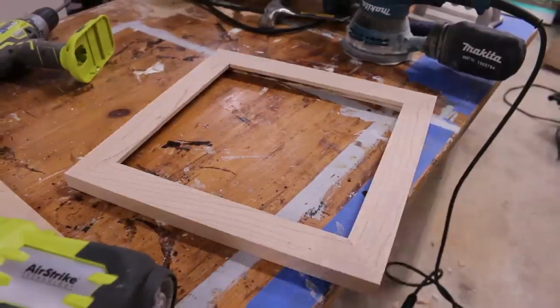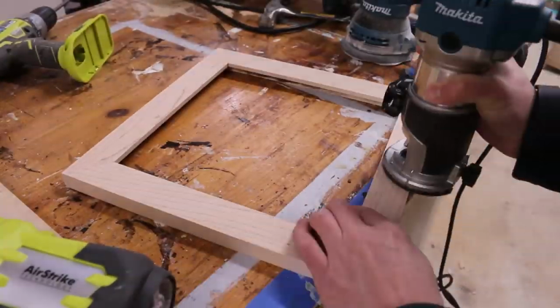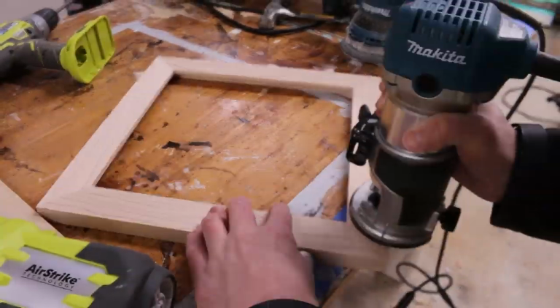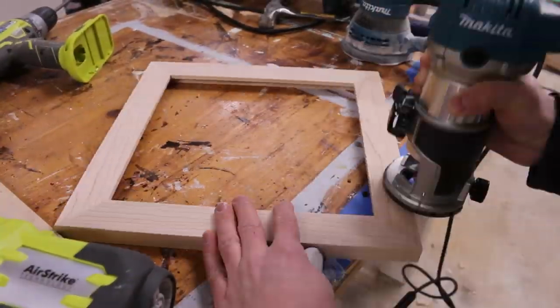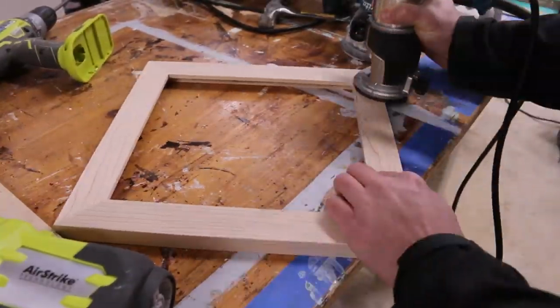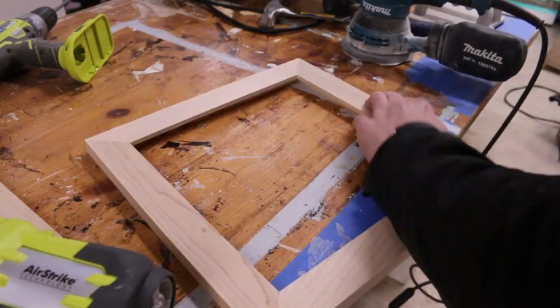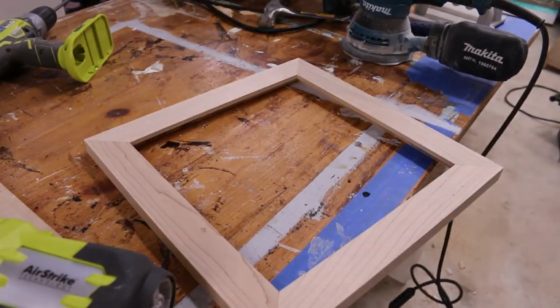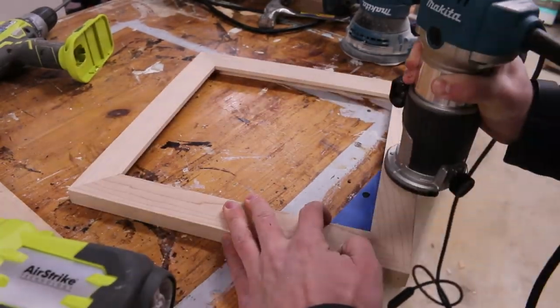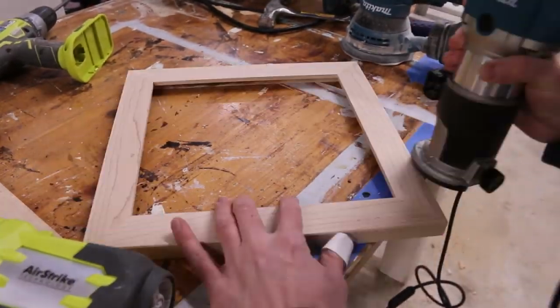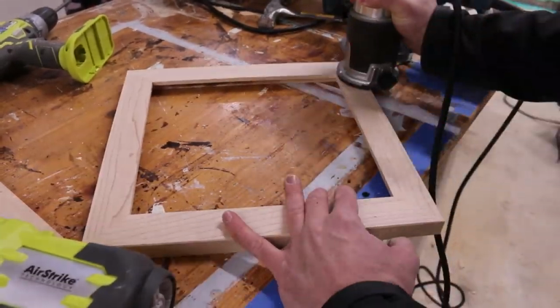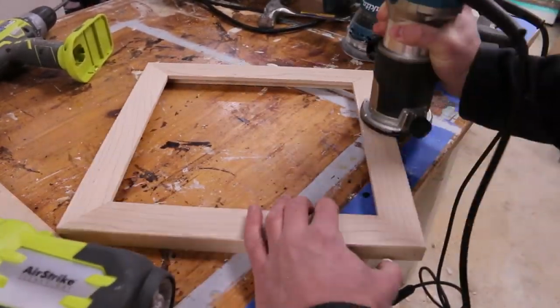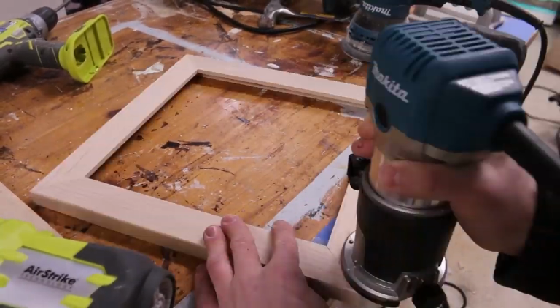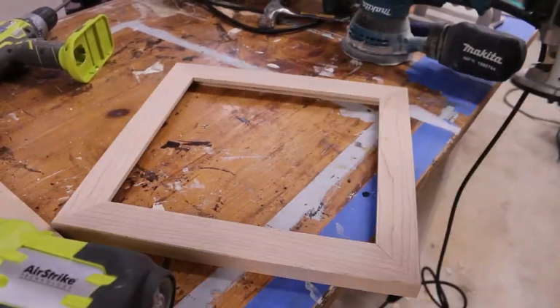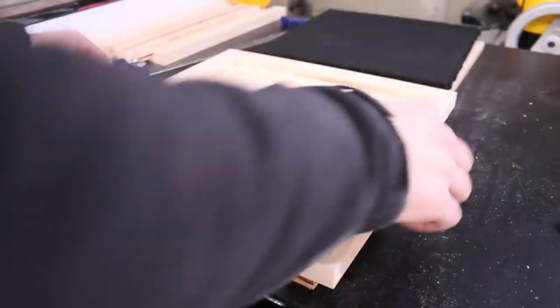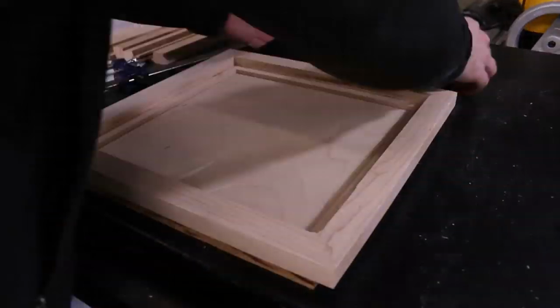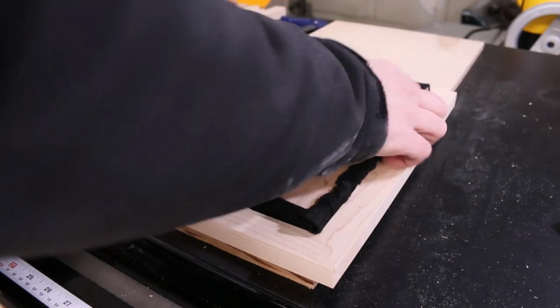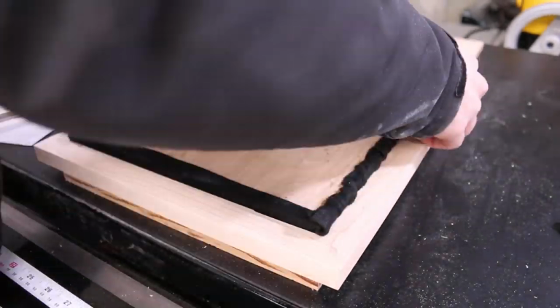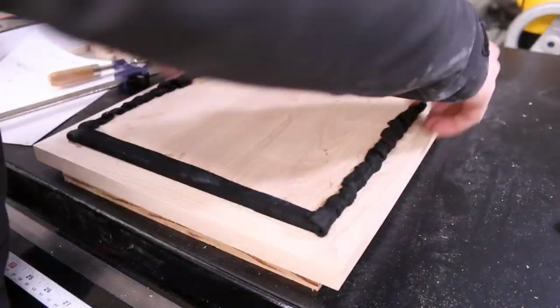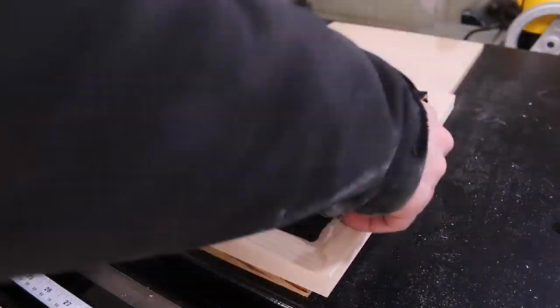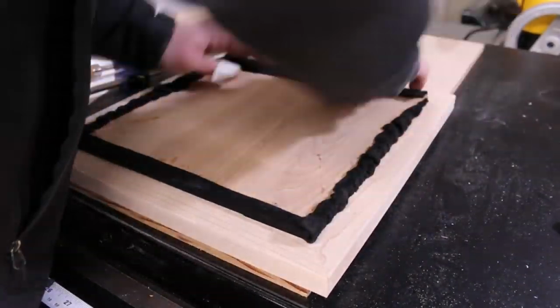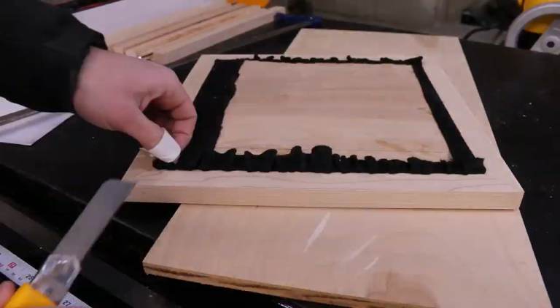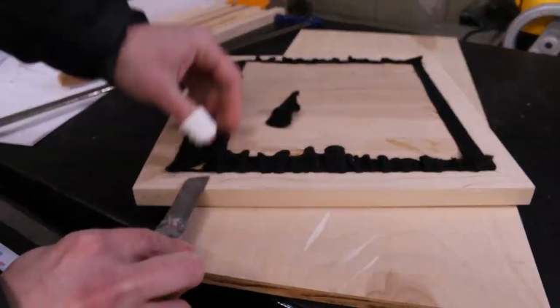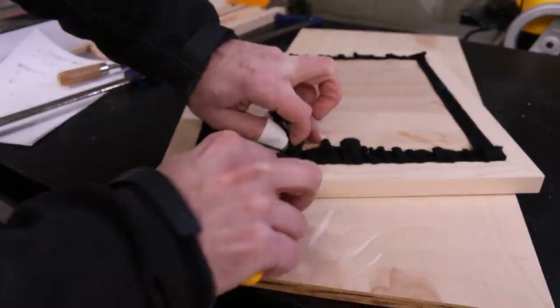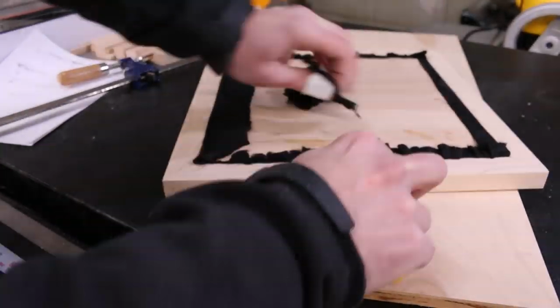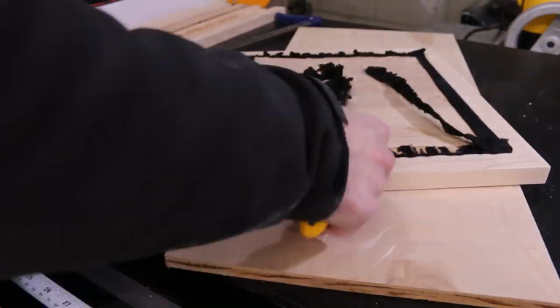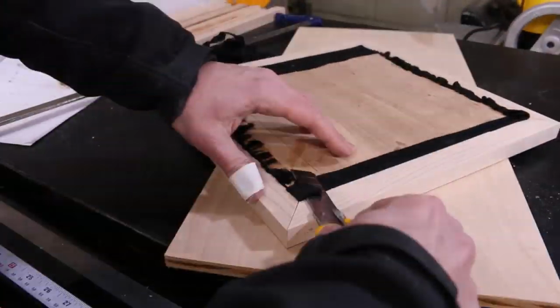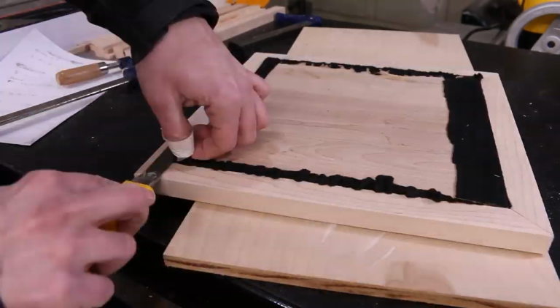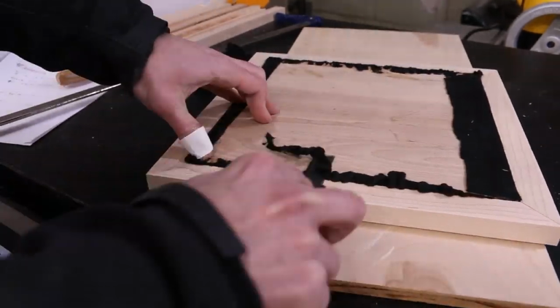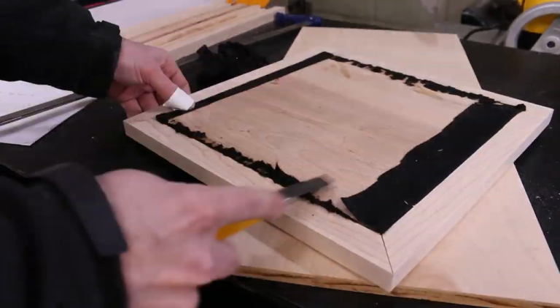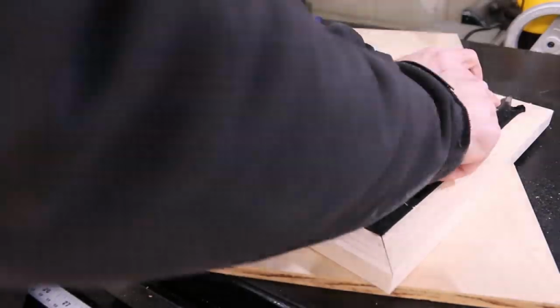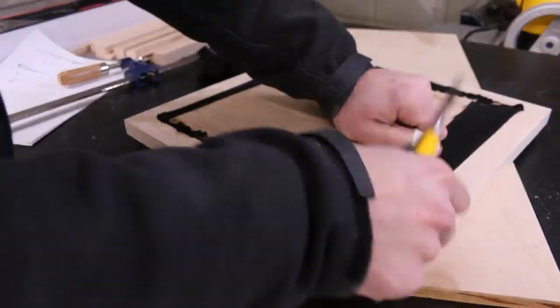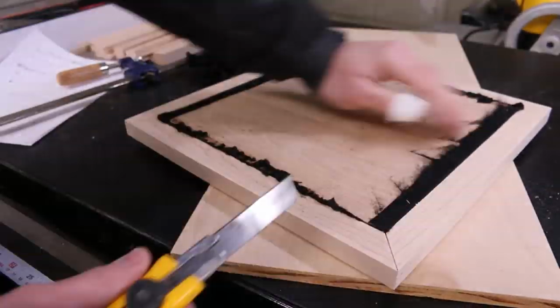I'm going to use the router and give it the old 45 special. If you don't have a router, you can just use sandpaper in your hand. And finally I'm going to place the completed felt board into the frame and trim off any excess felt. And that is how you build a felt letter board.